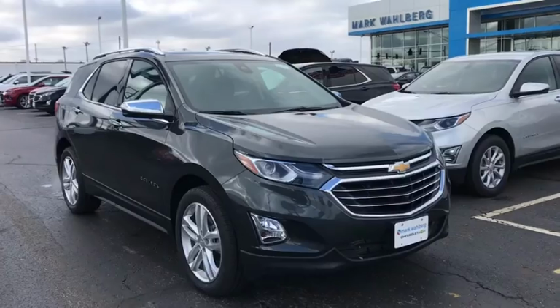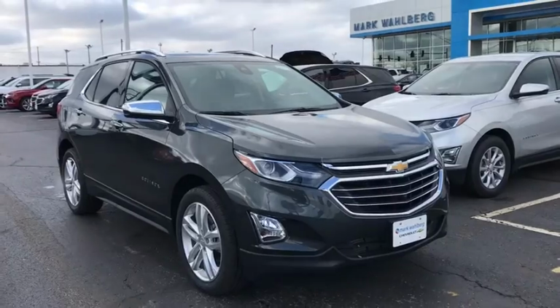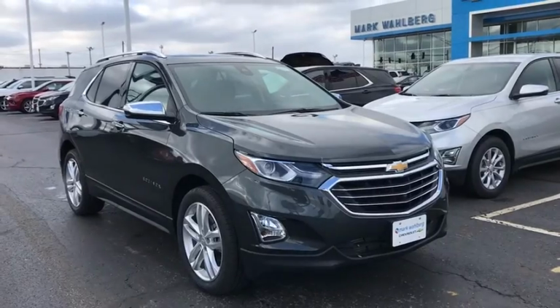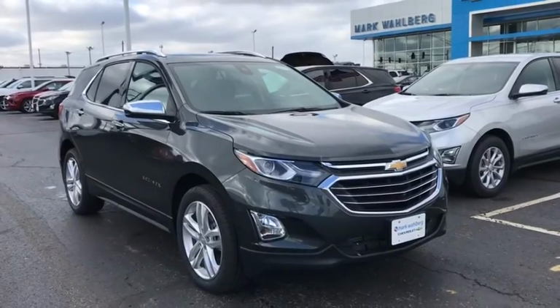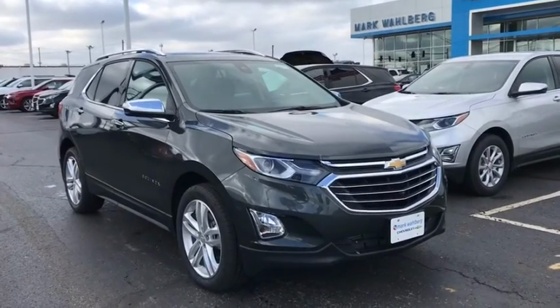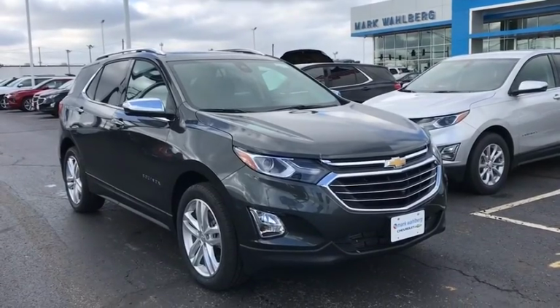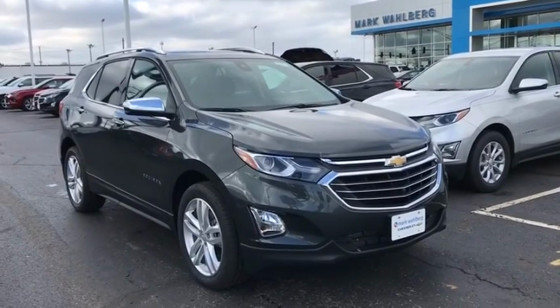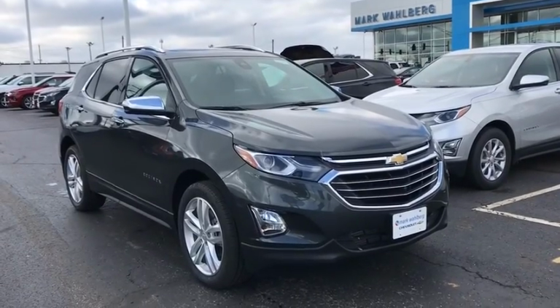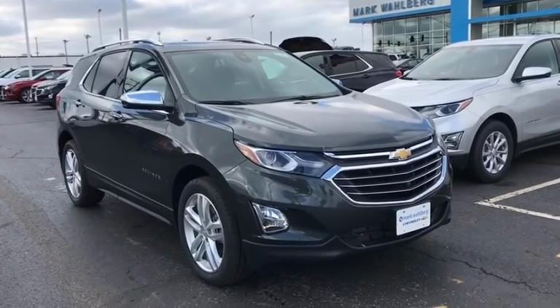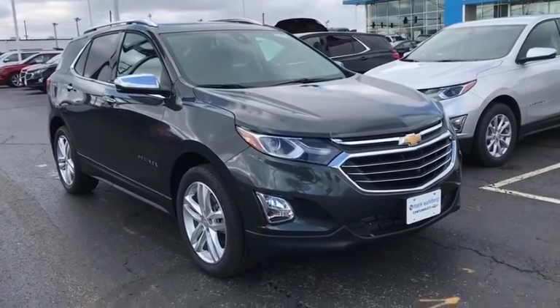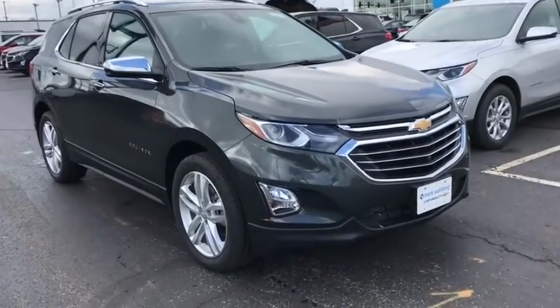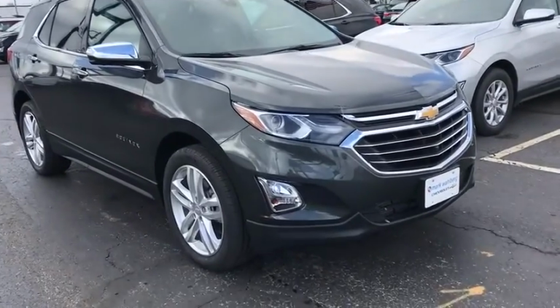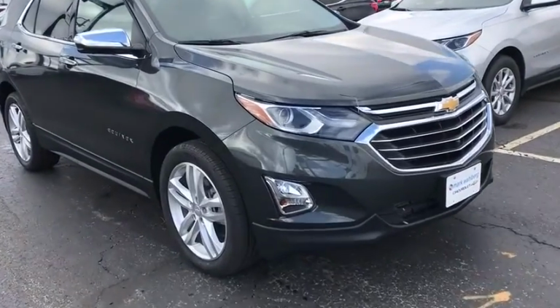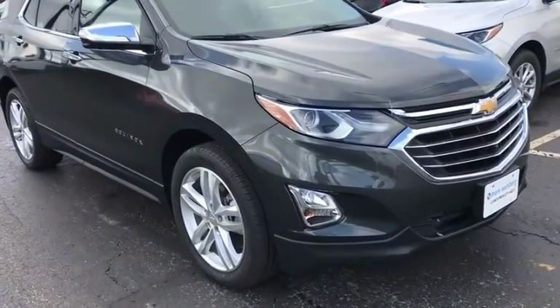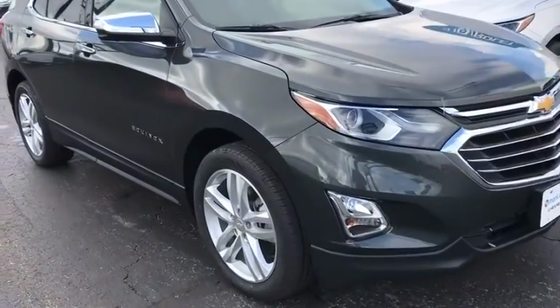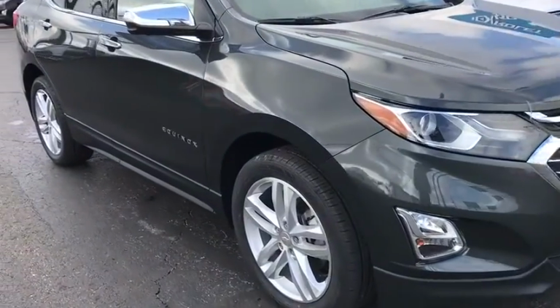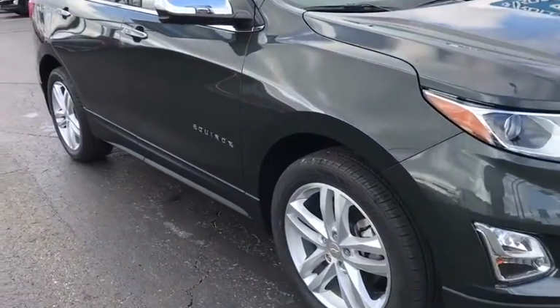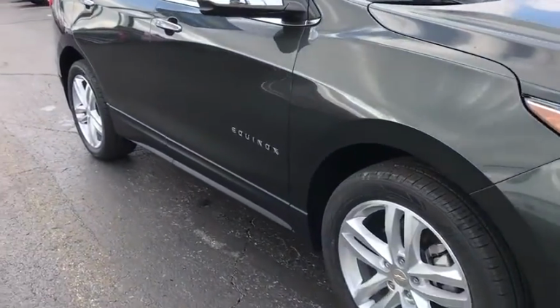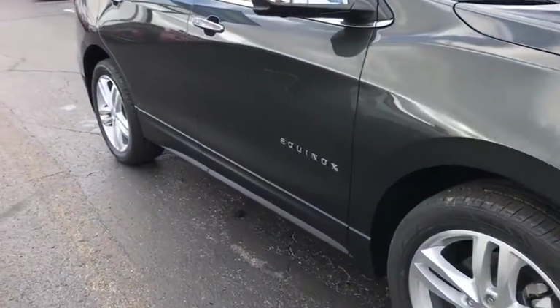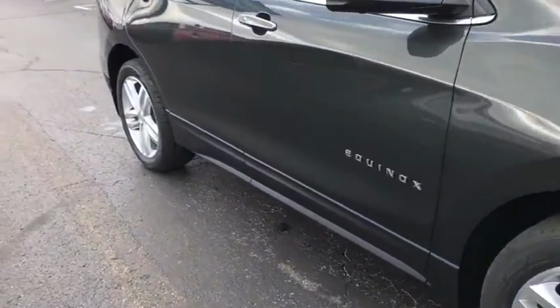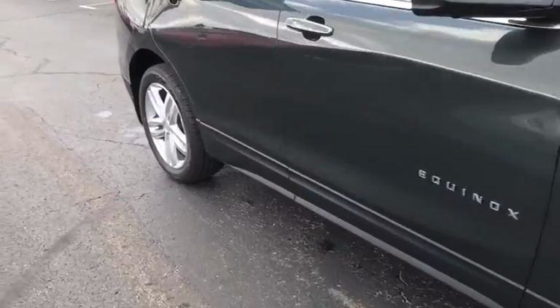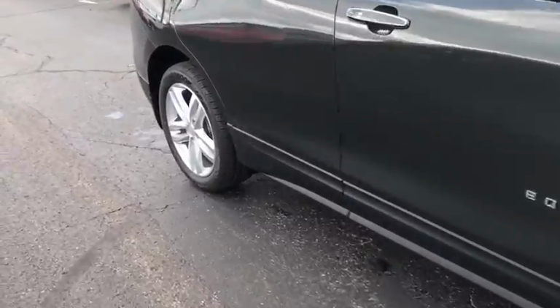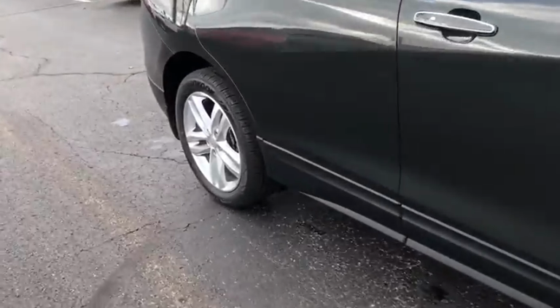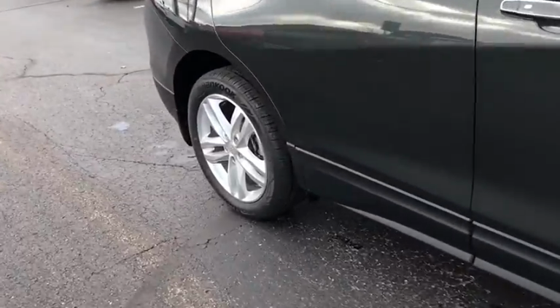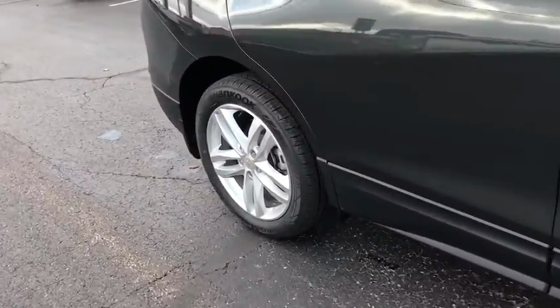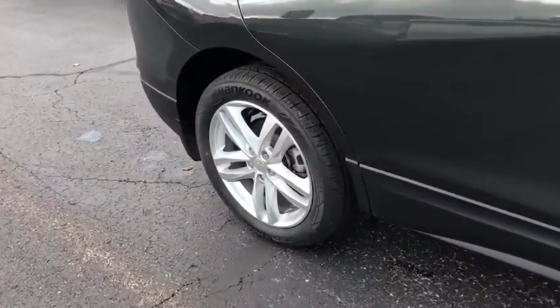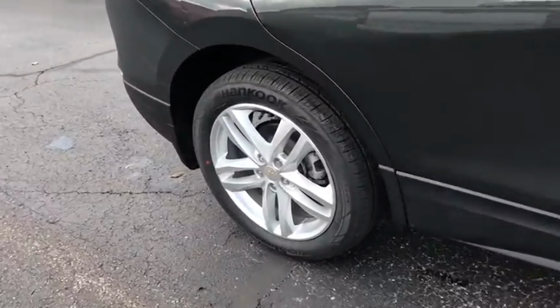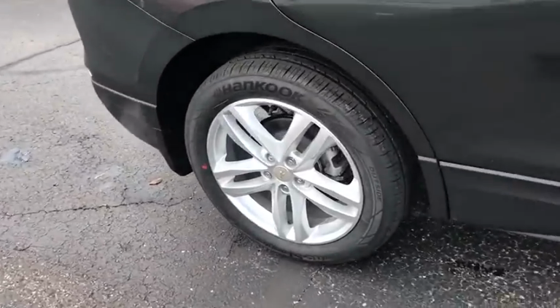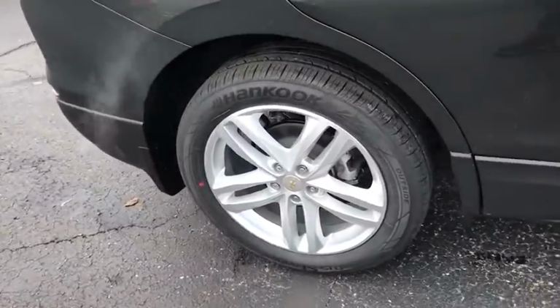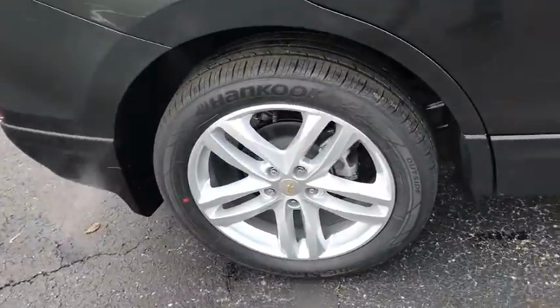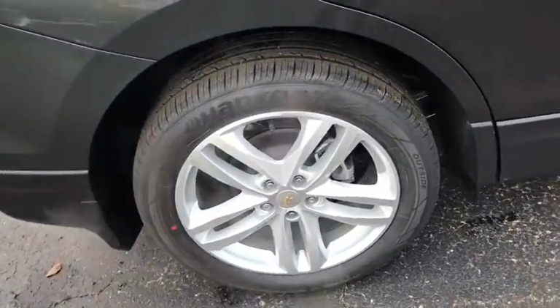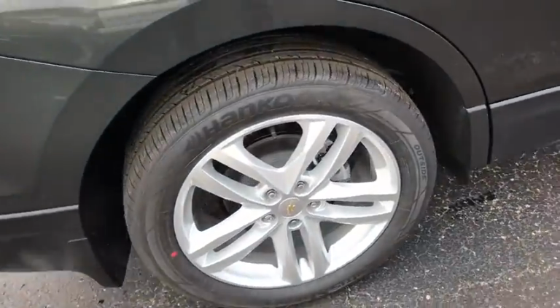Looking for the right vehicle? Check out the 2020 Chevrolet Equinox. Fuel efficiency, safety, and value equals the Chevy Equinox.